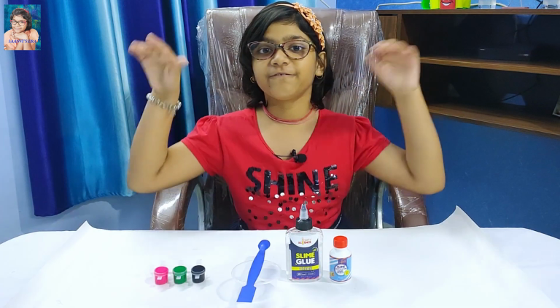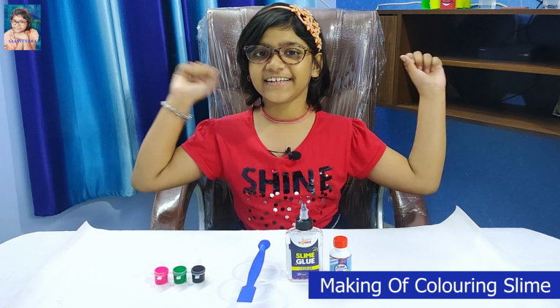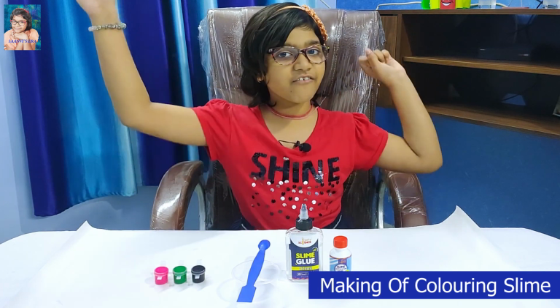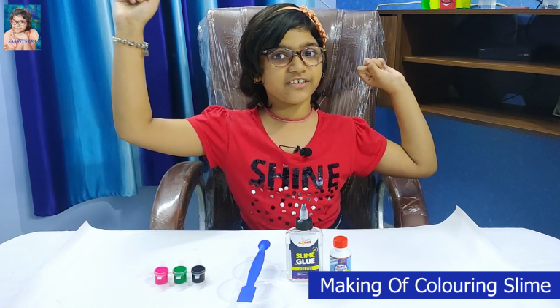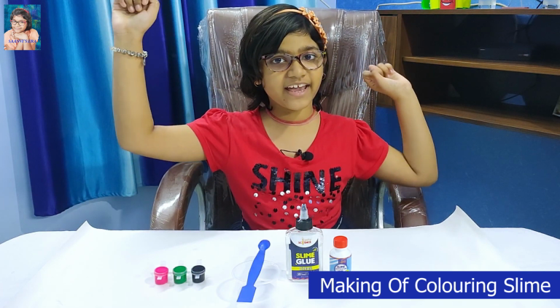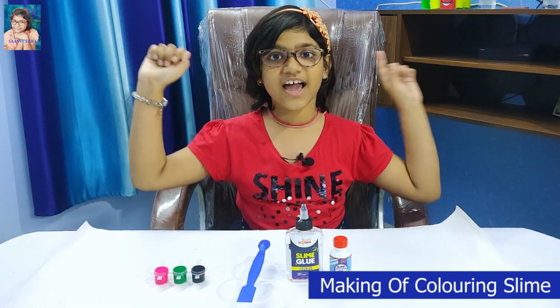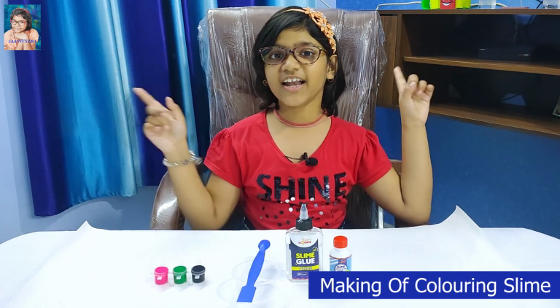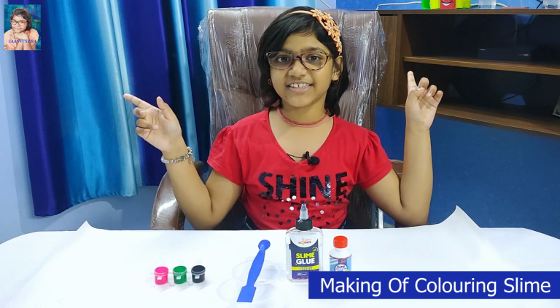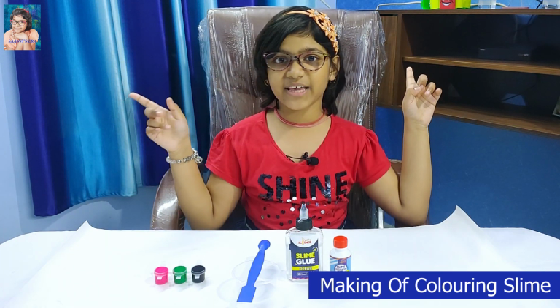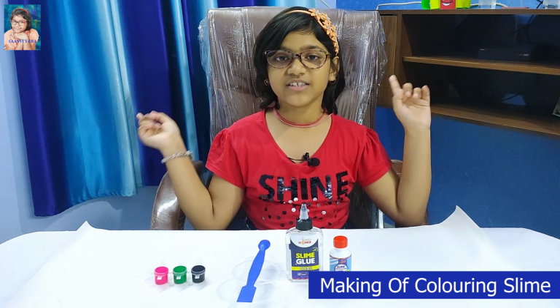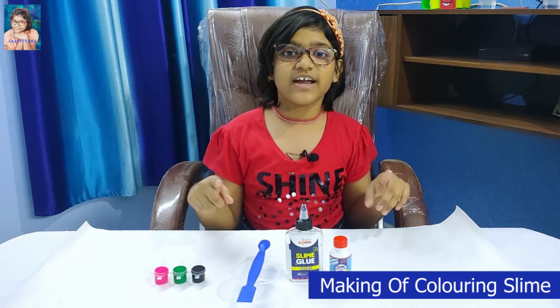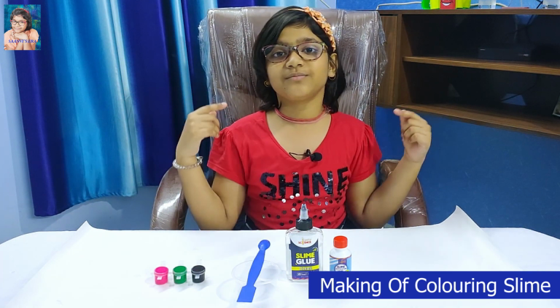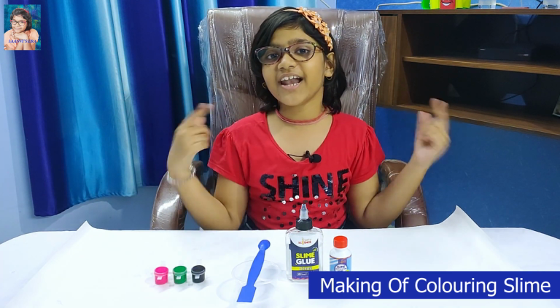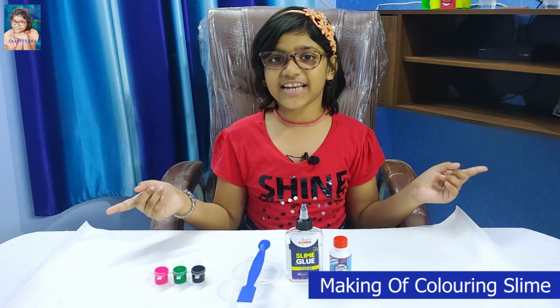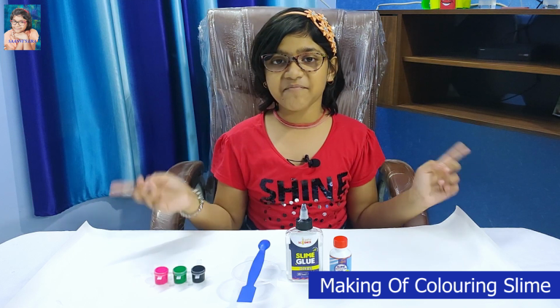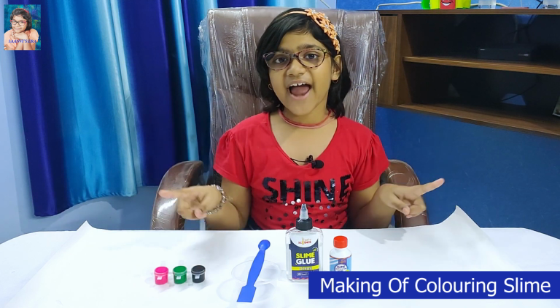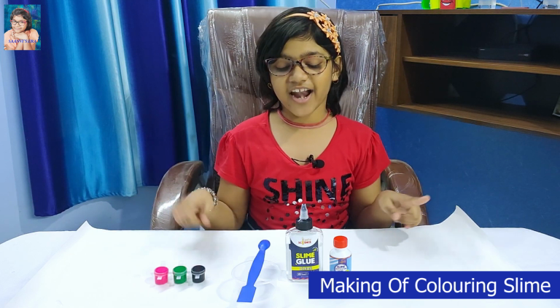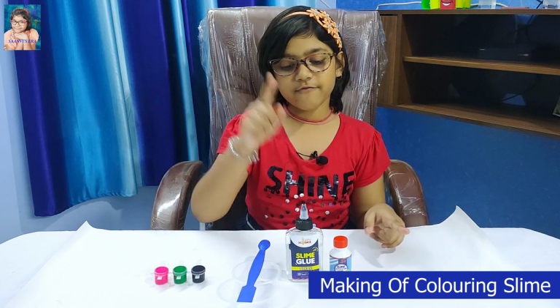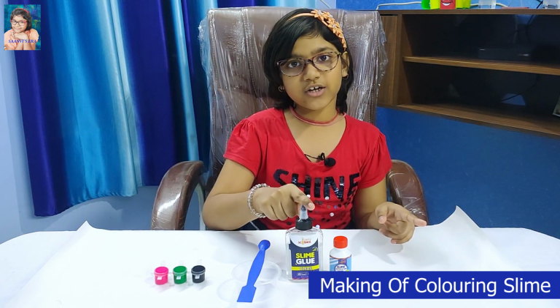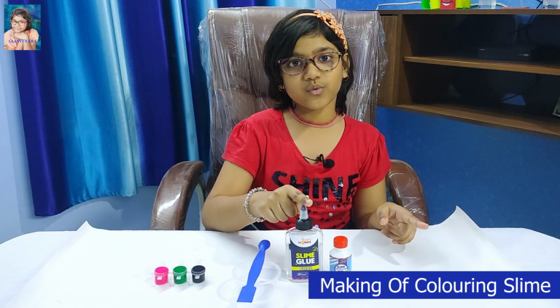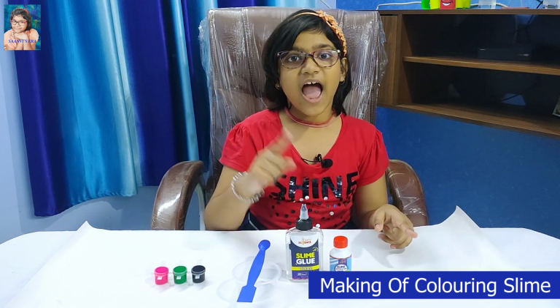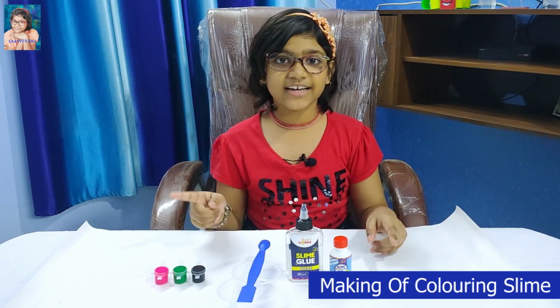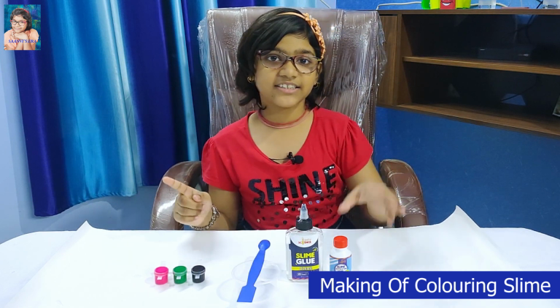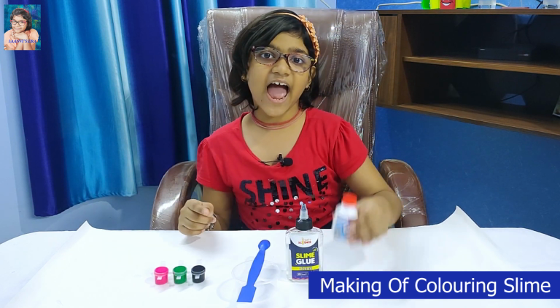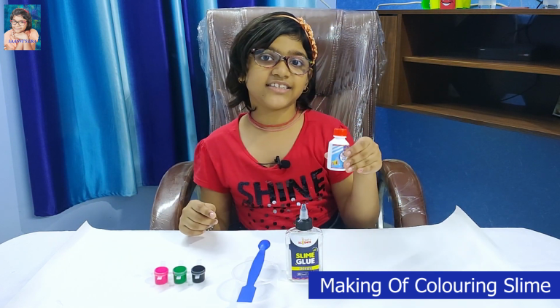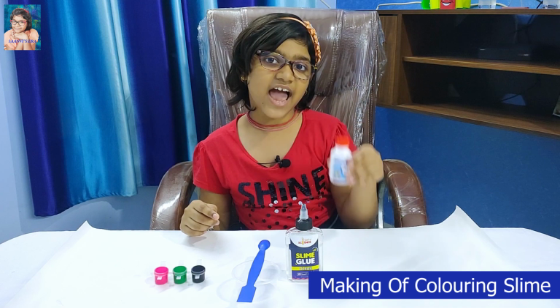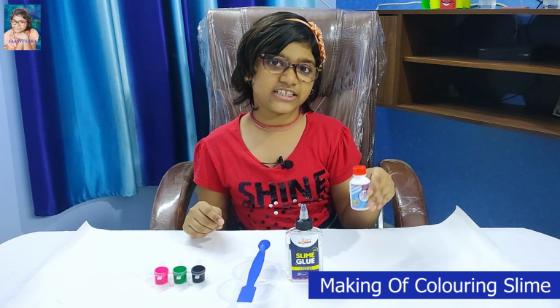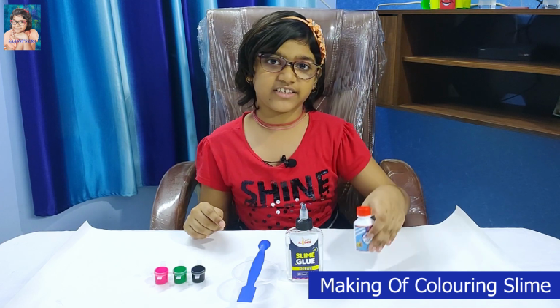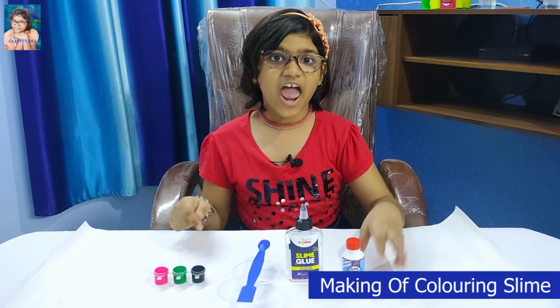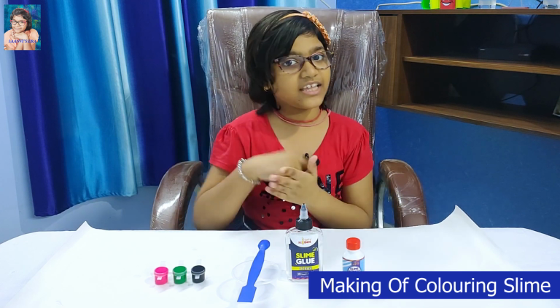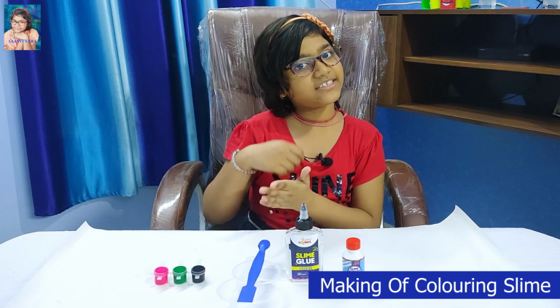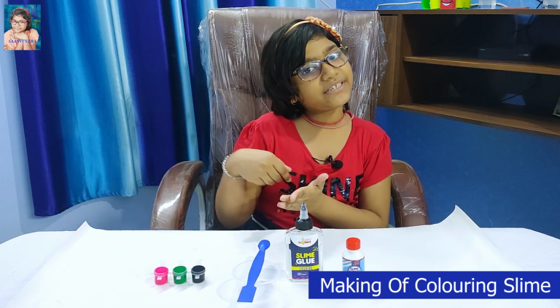Friends, now I will make coloring Slime! To make coloring Slime, add color with the glue and then add the Slime Activator and then mix rapidly.